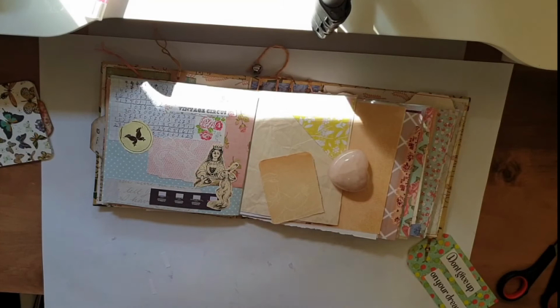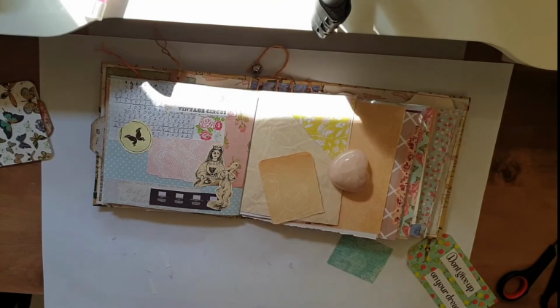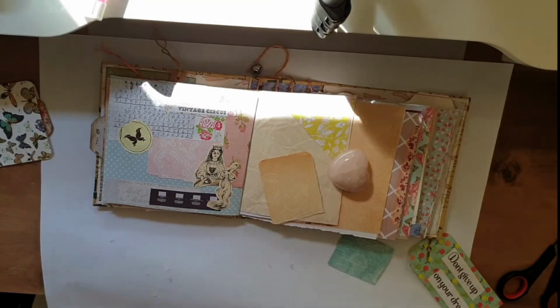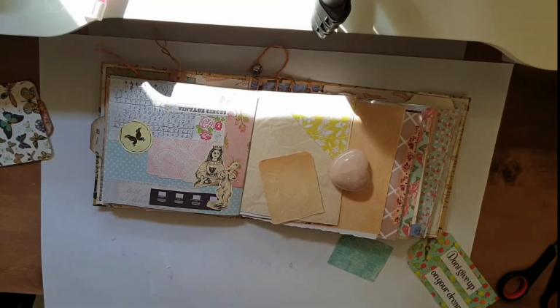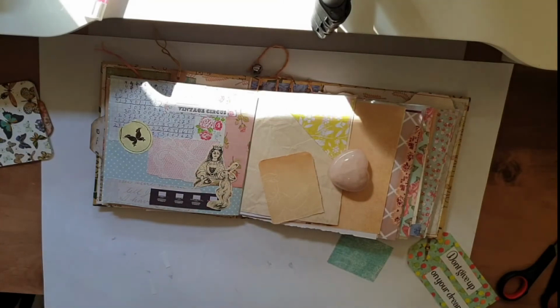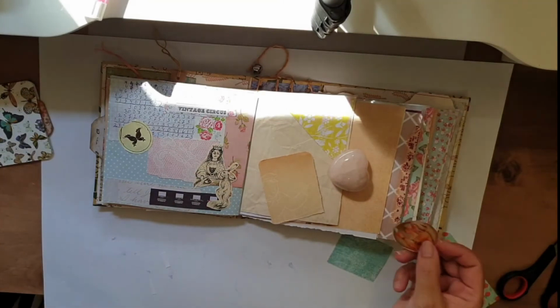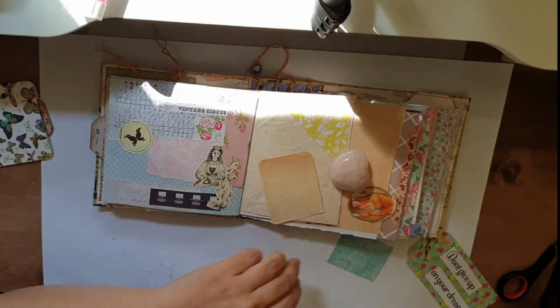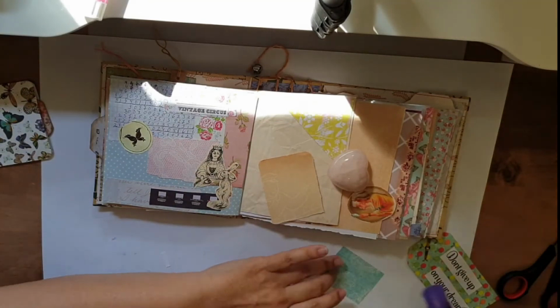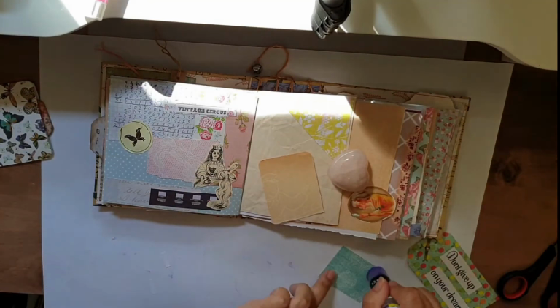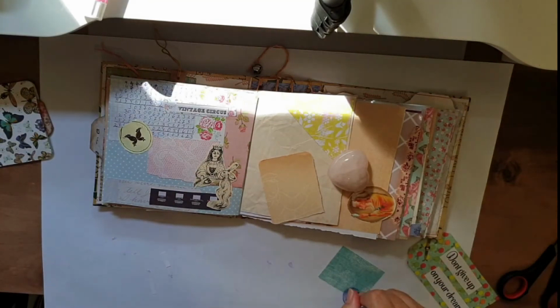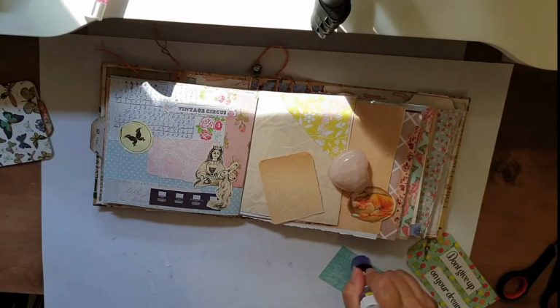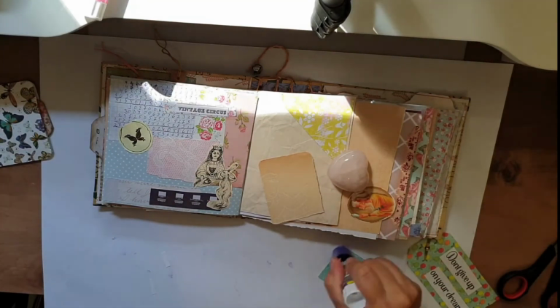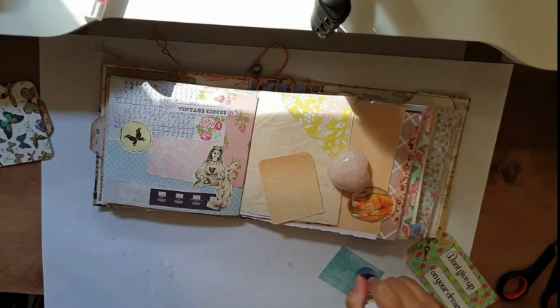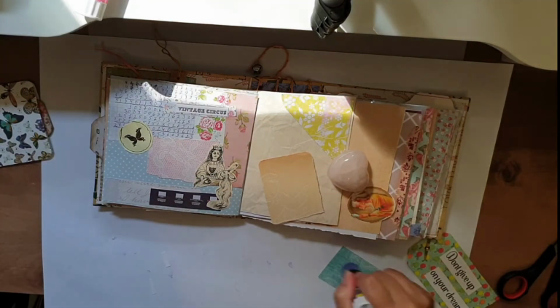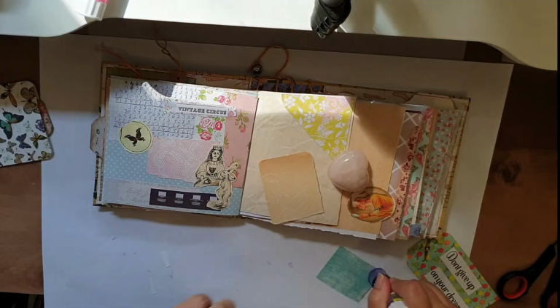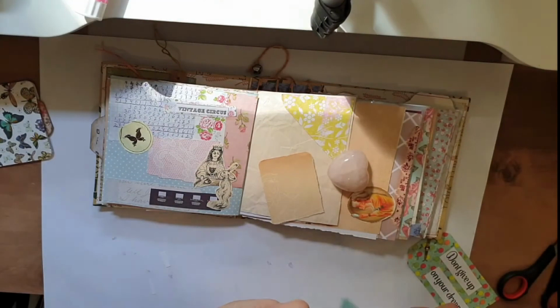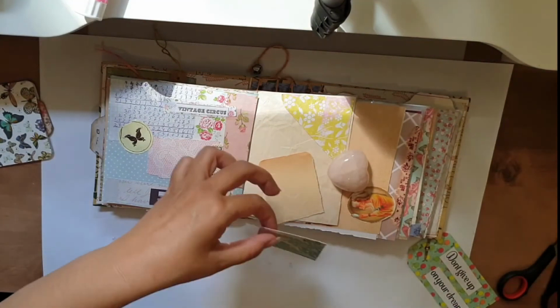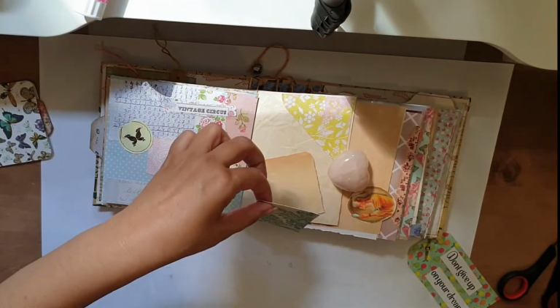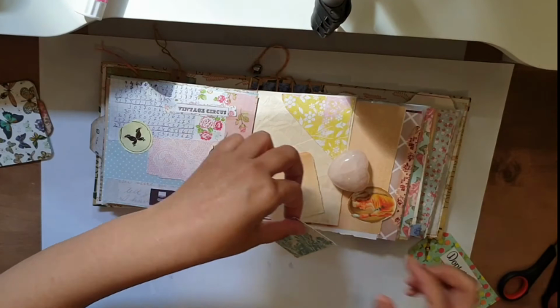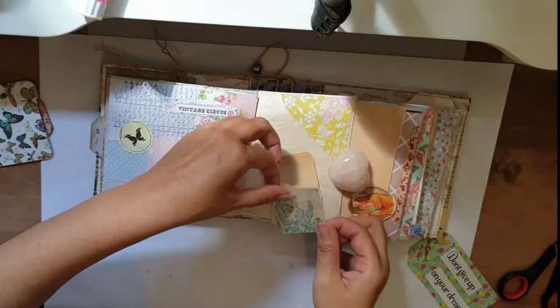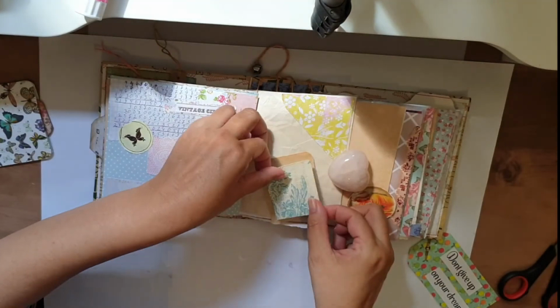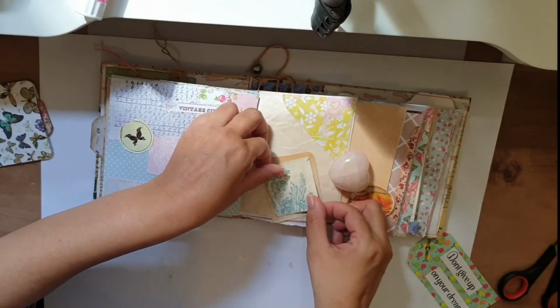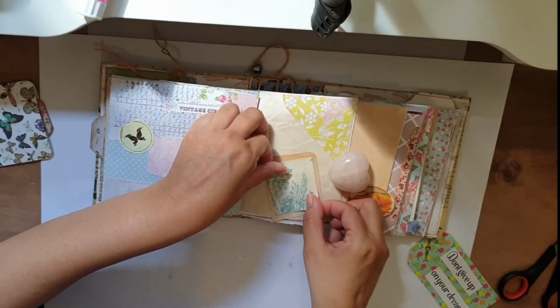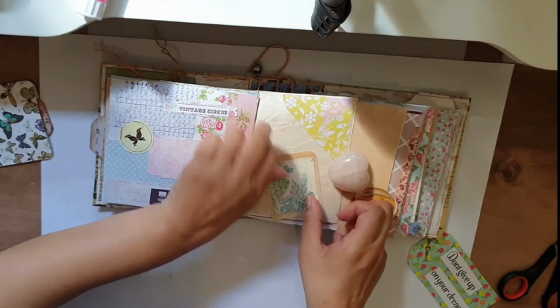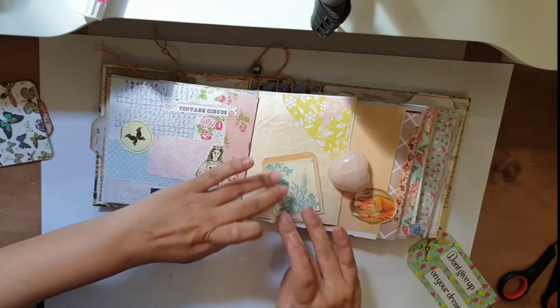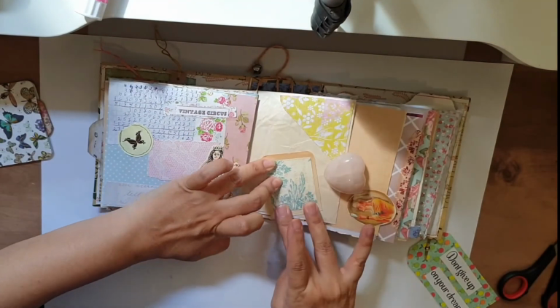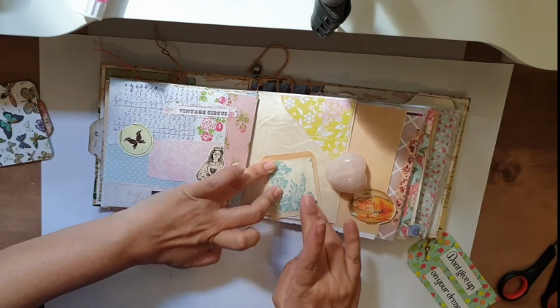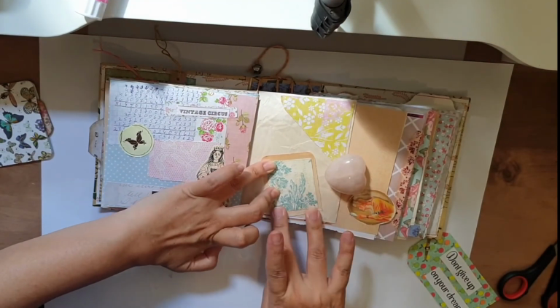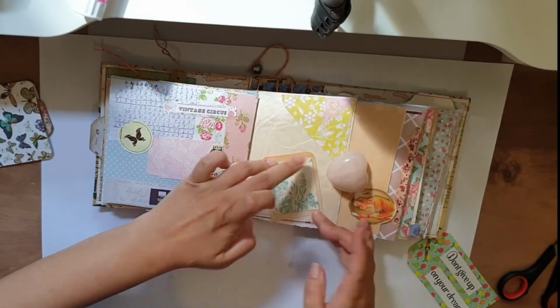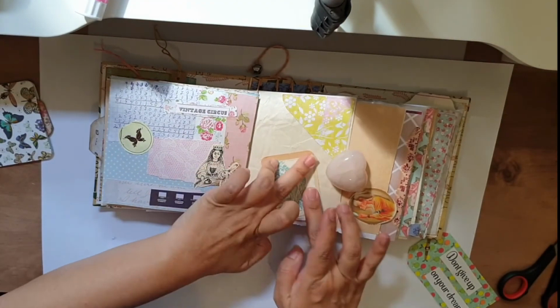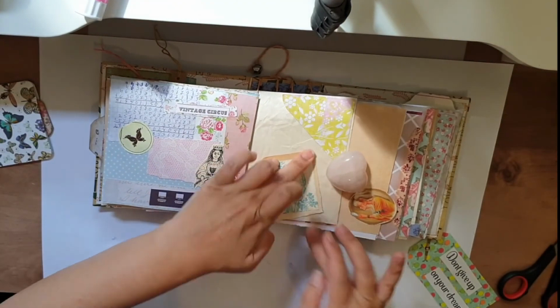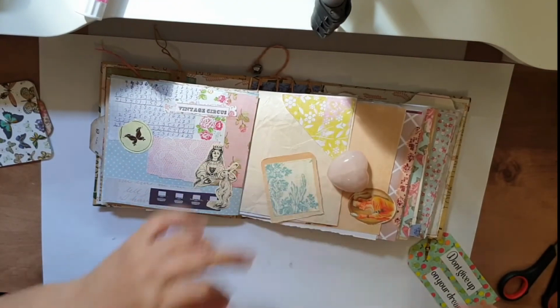I'm gluing the picture to the small scrap and to the vintage scrap from the book and I really love how it came out.